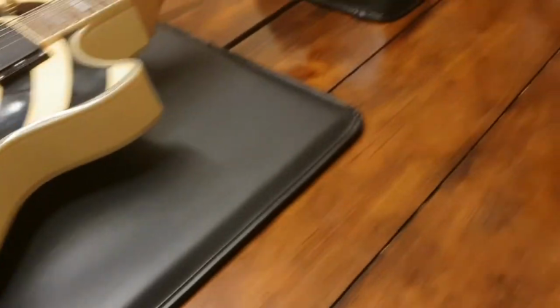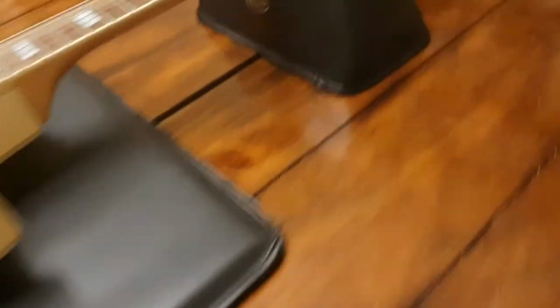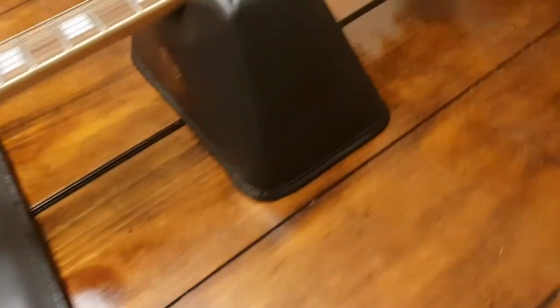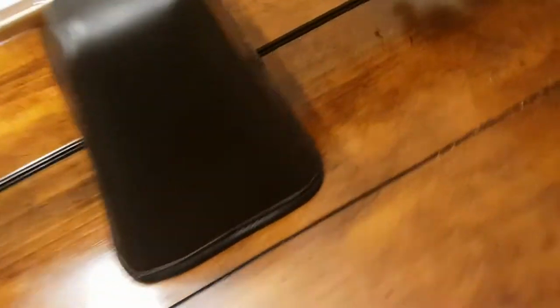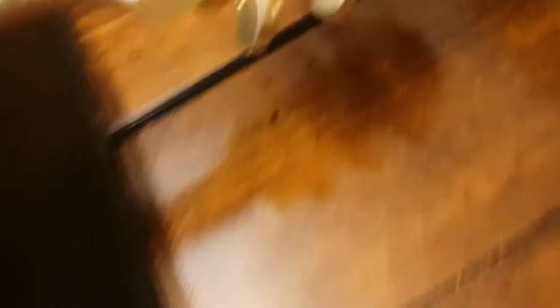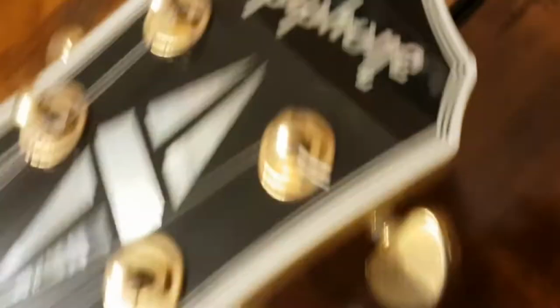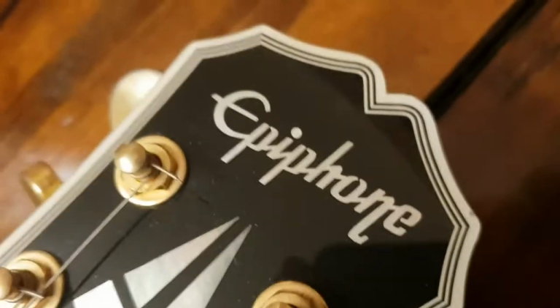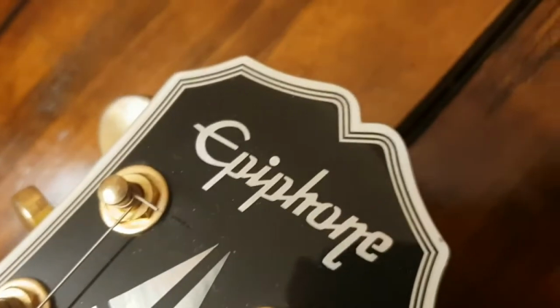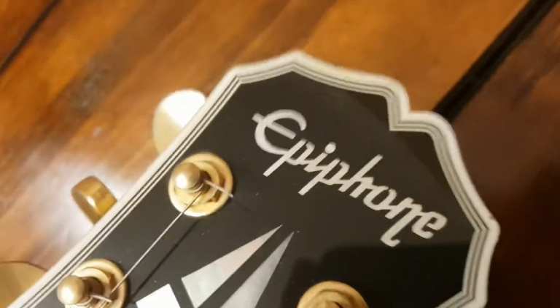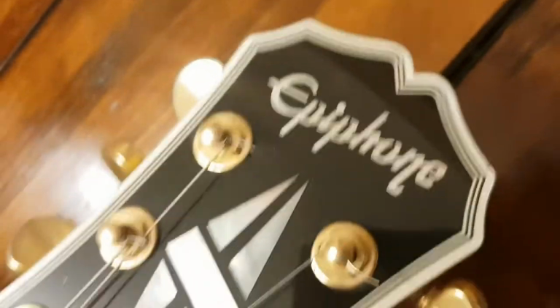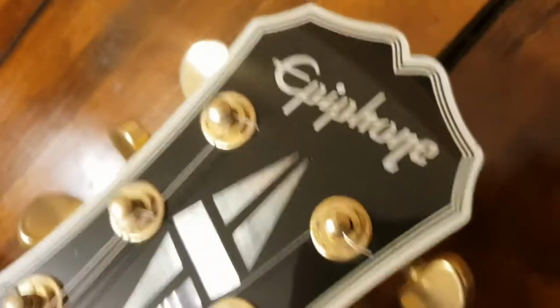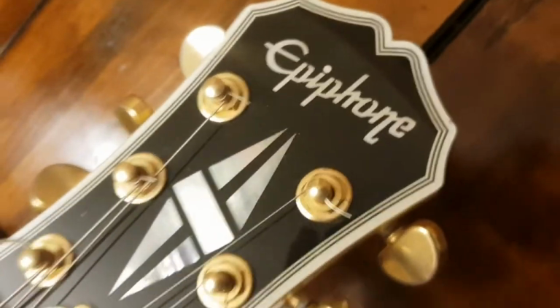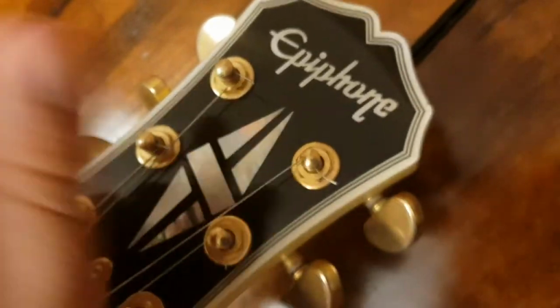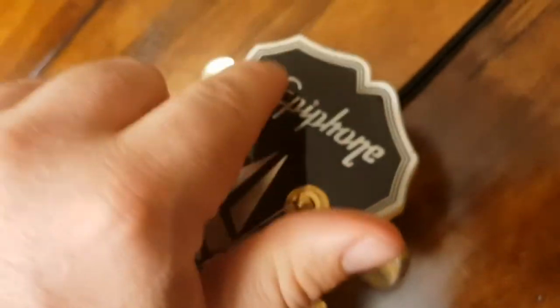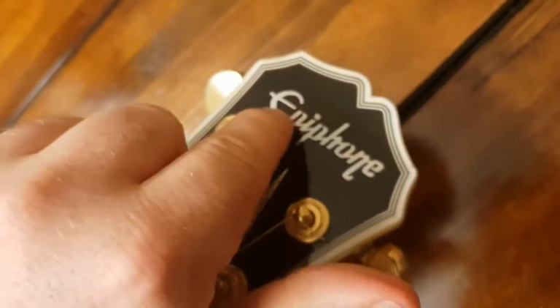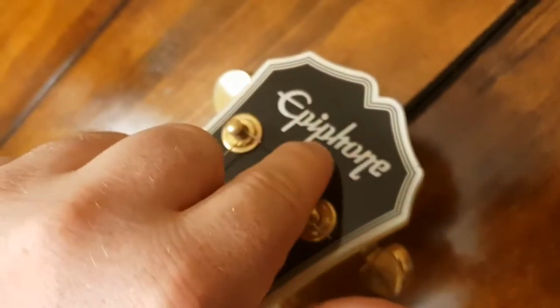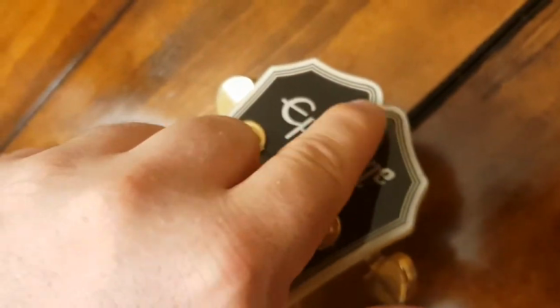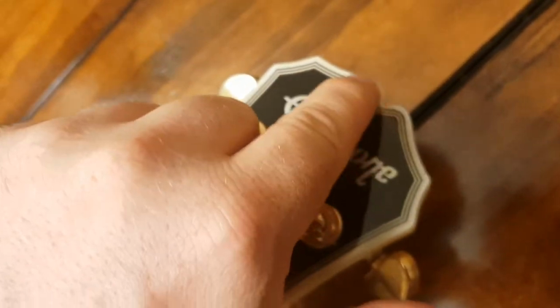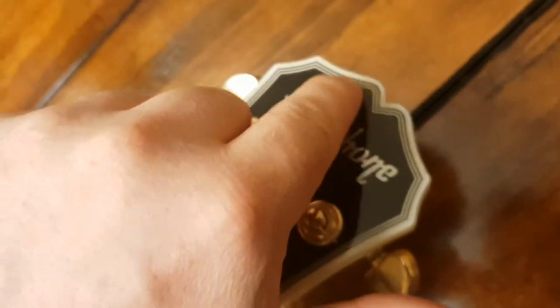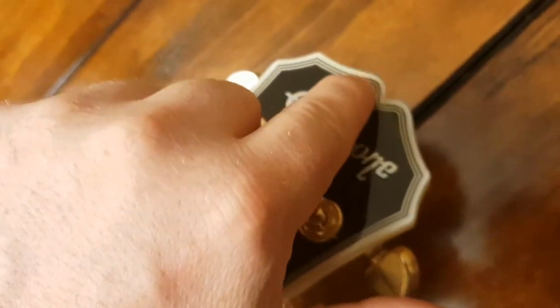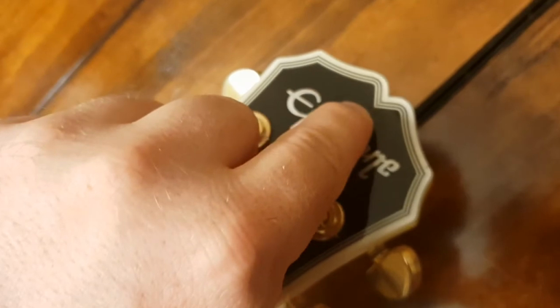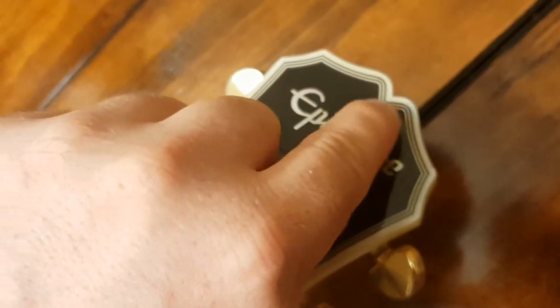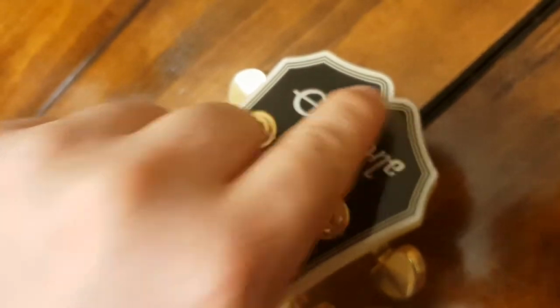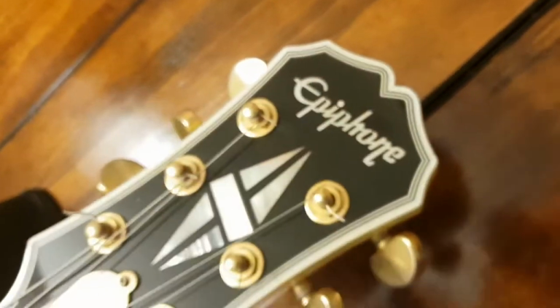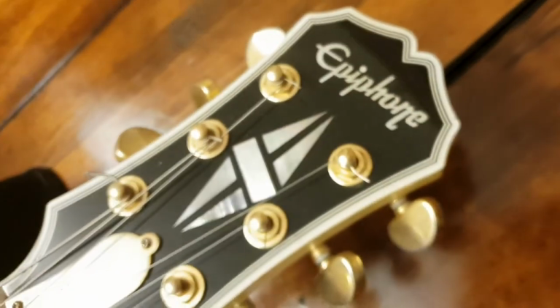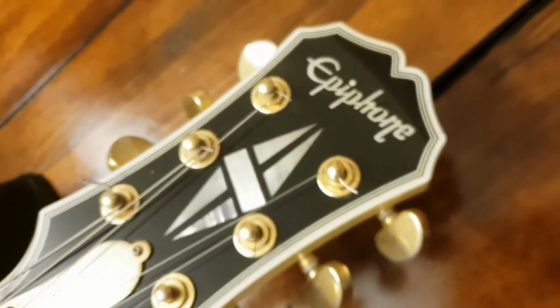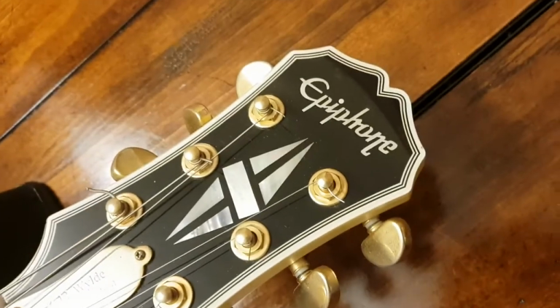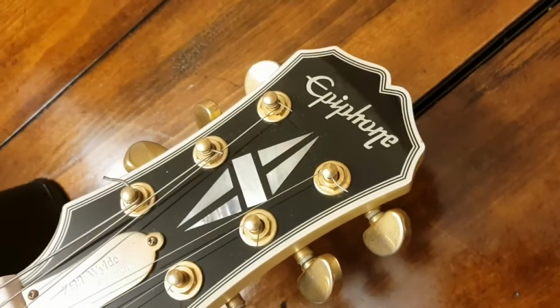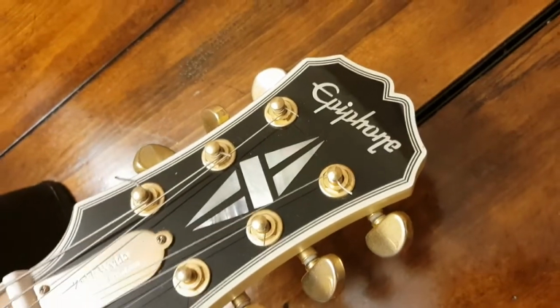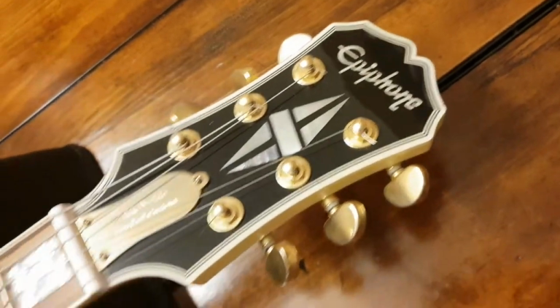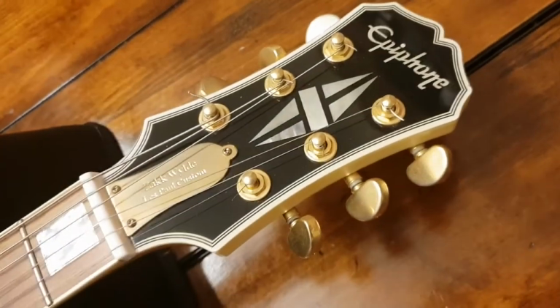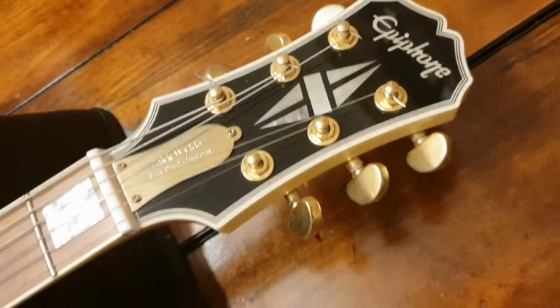As we've said before, the Korean font is slightly different, and then it goes quite deep here, so the headstock shape is a little bit different than the later Chinese models.